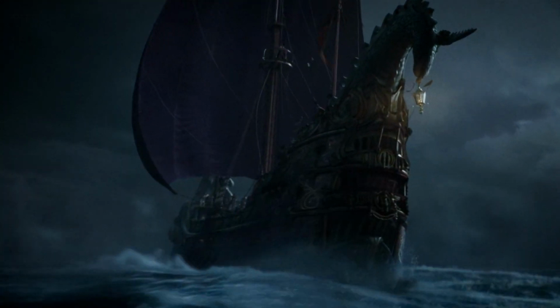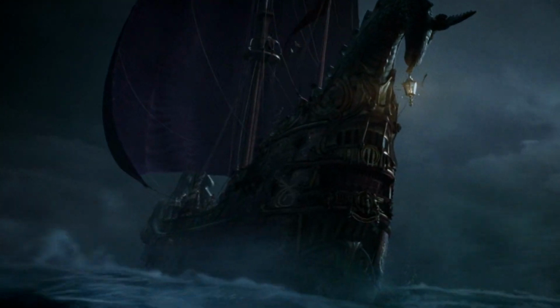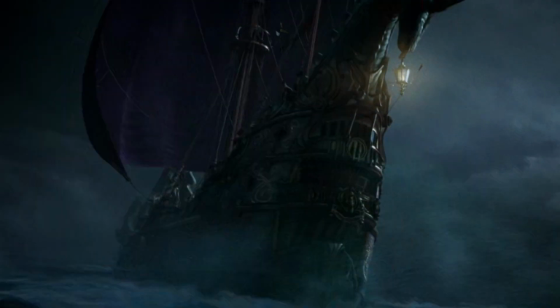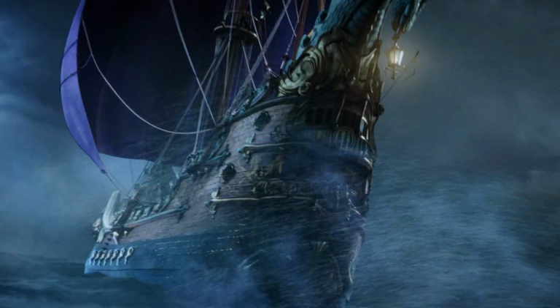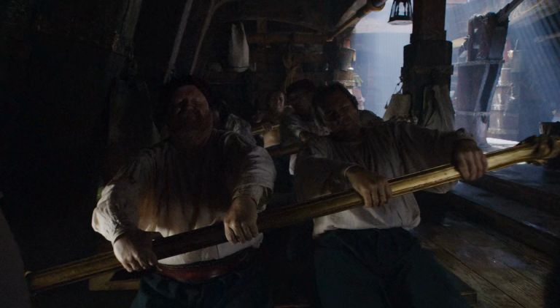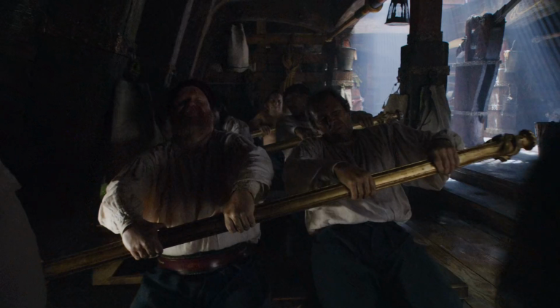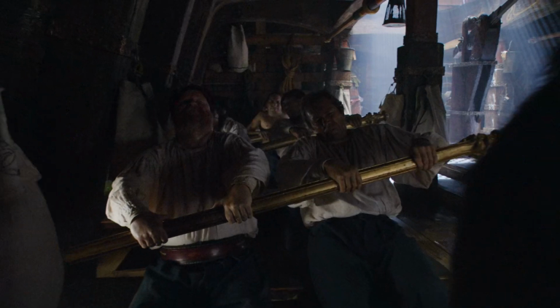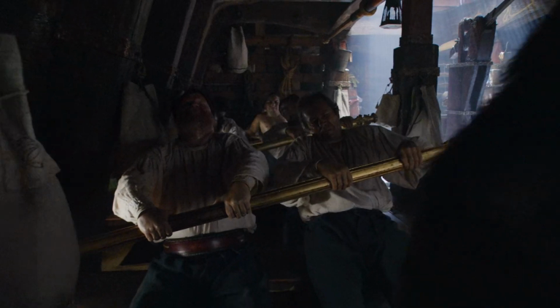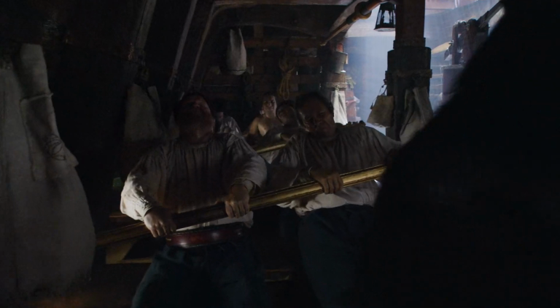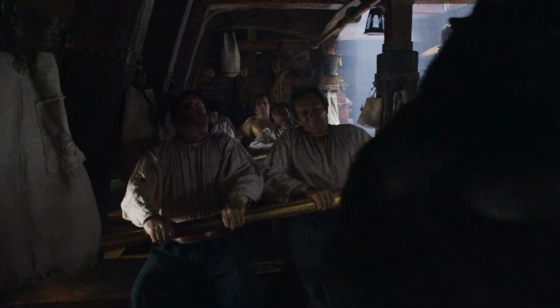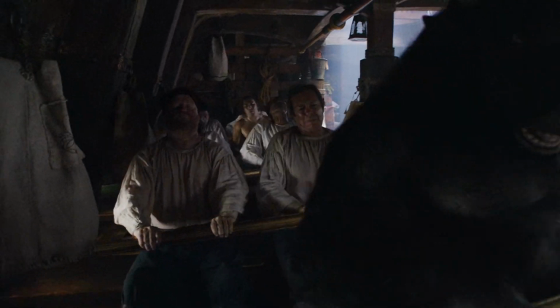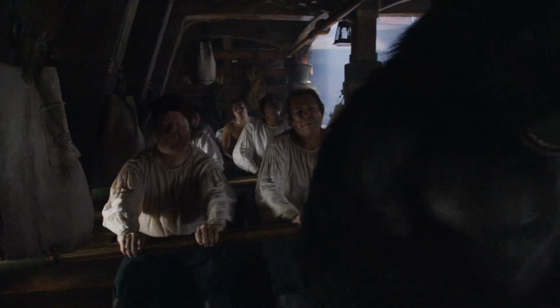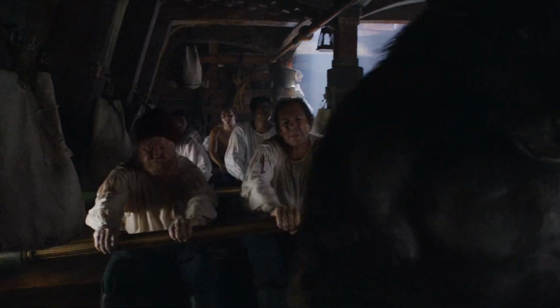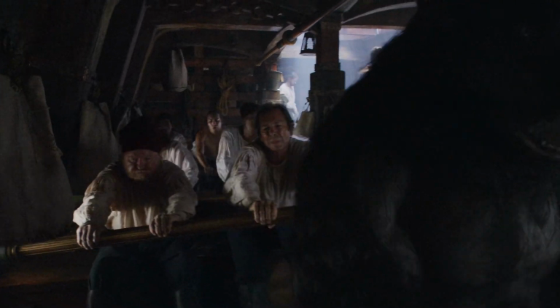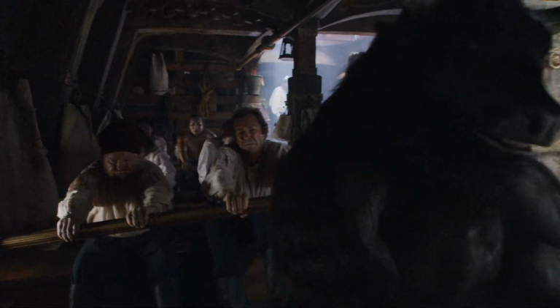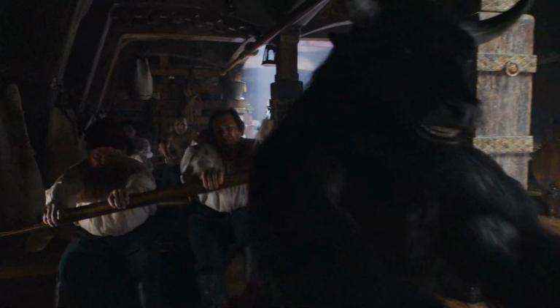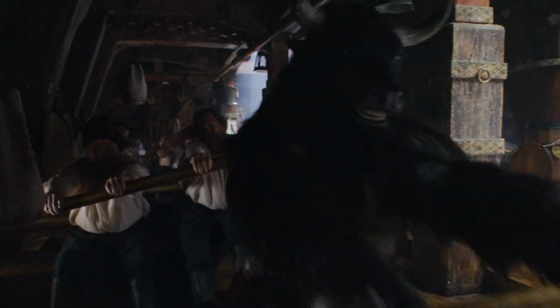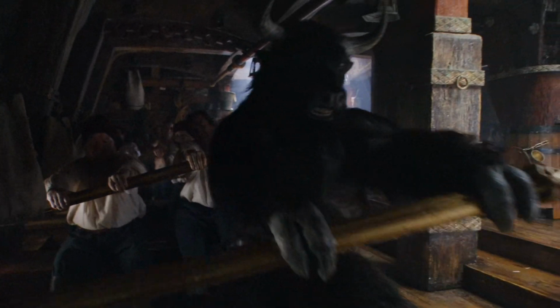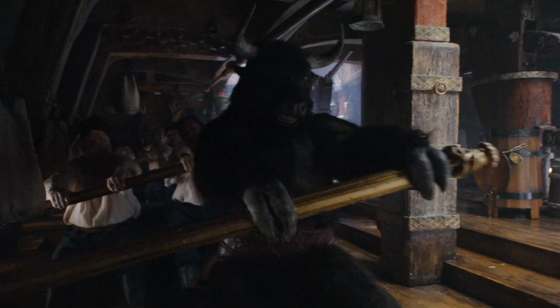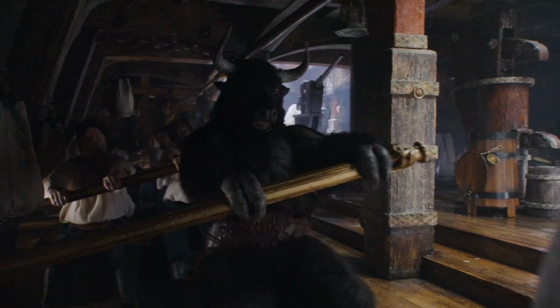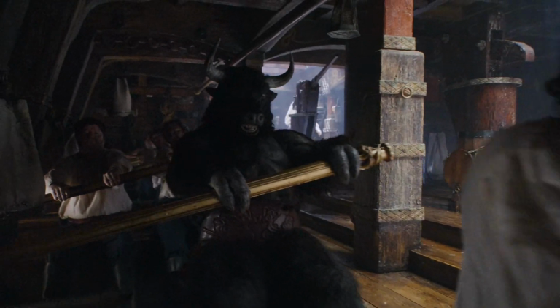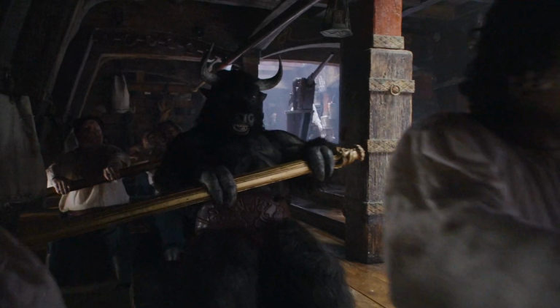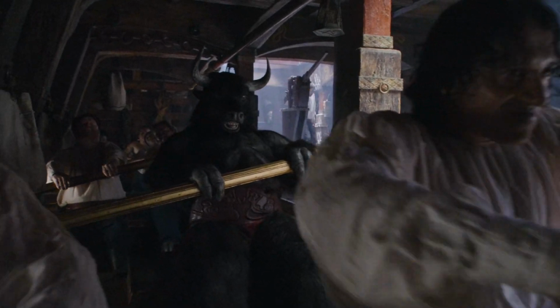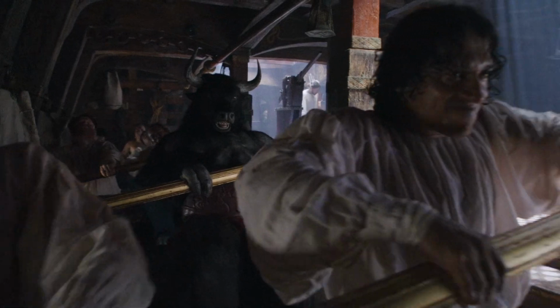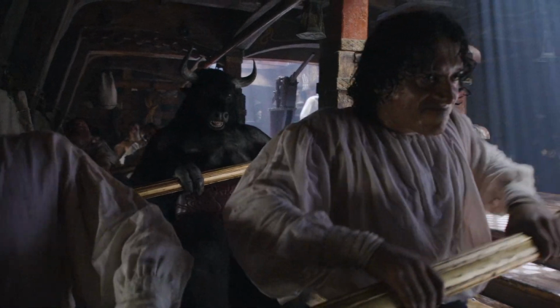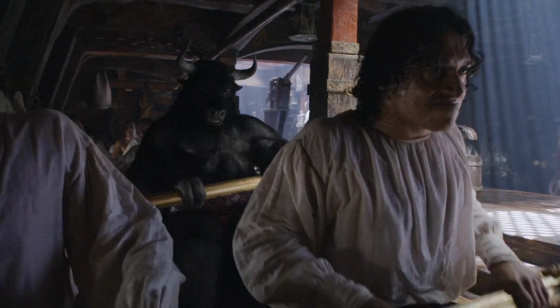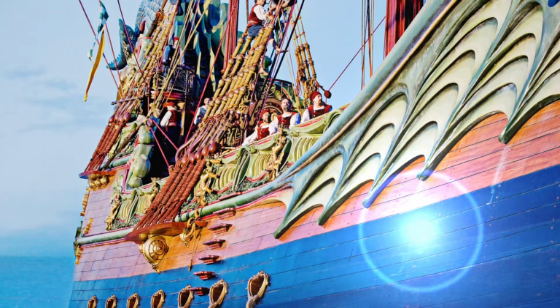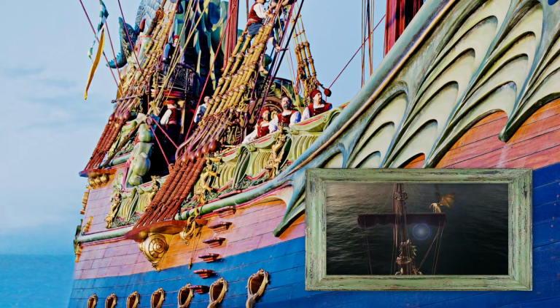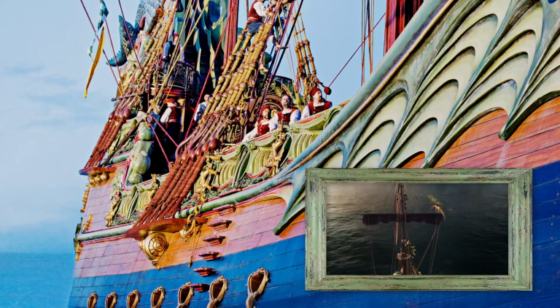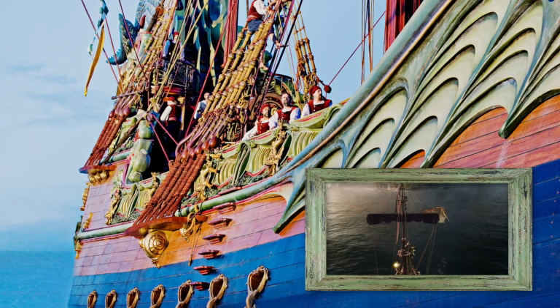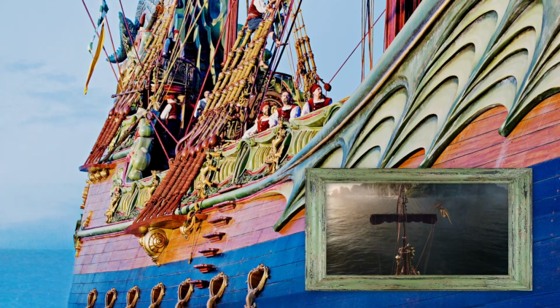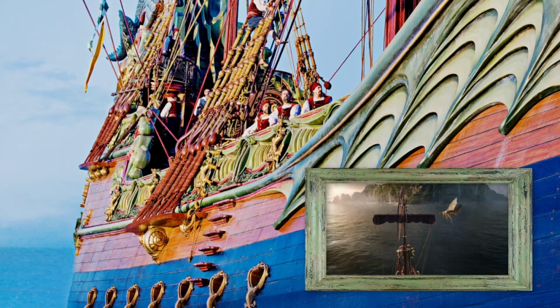The Aurum is one of the most important areas of the ship. It's here that the men and mighty Minotaurs handle rowing duties to power the vessel when the wind fails her.